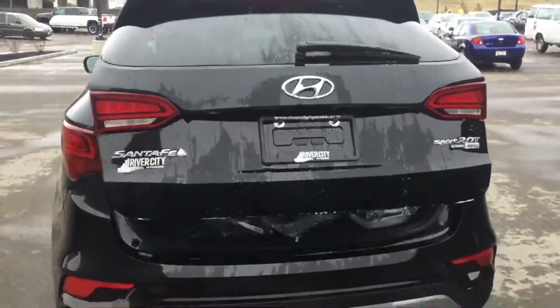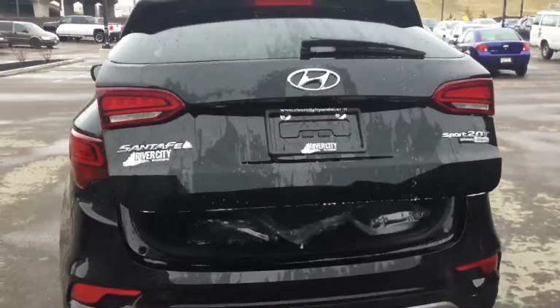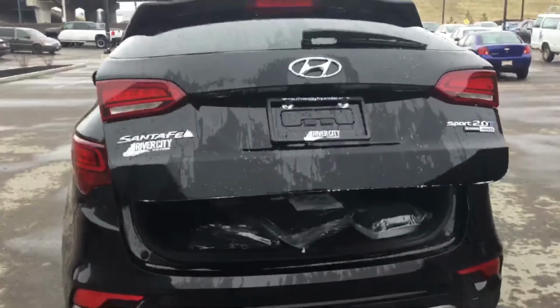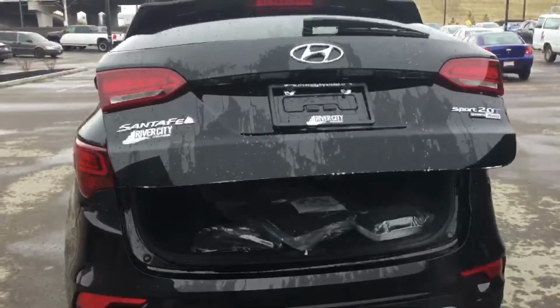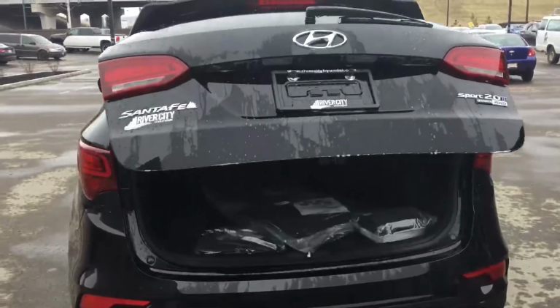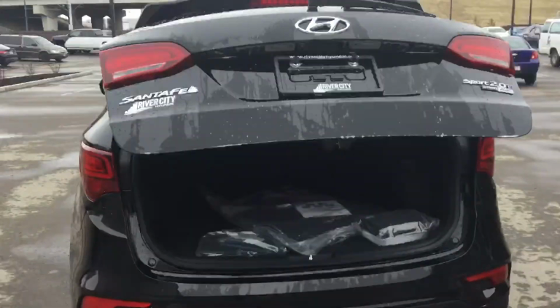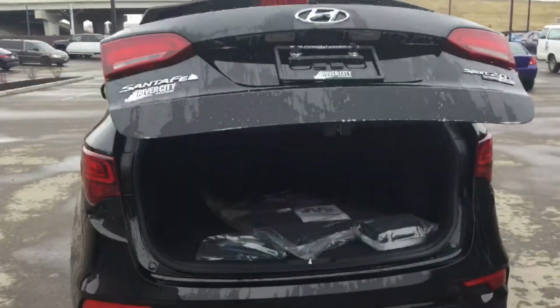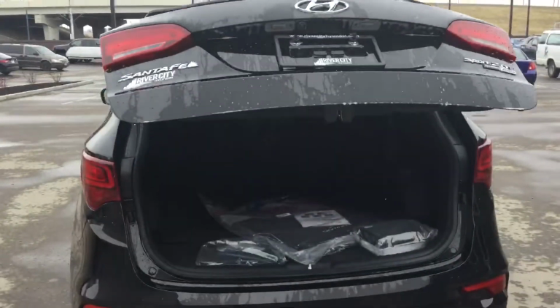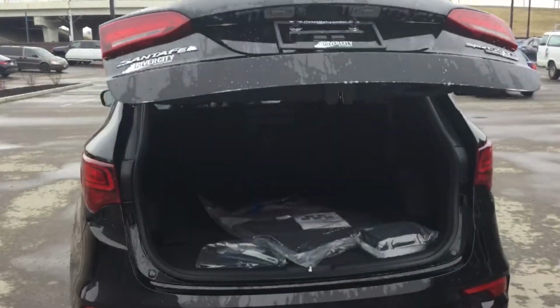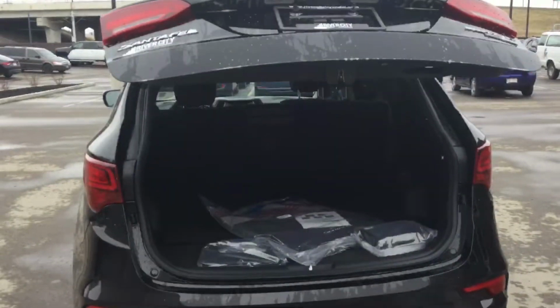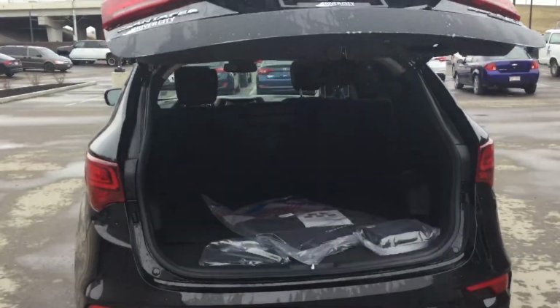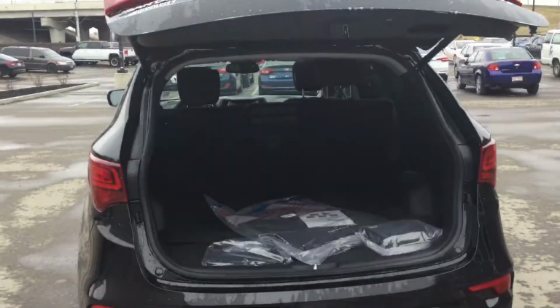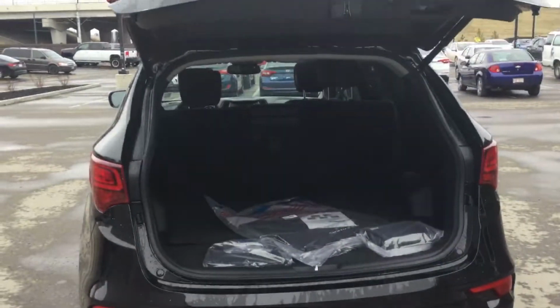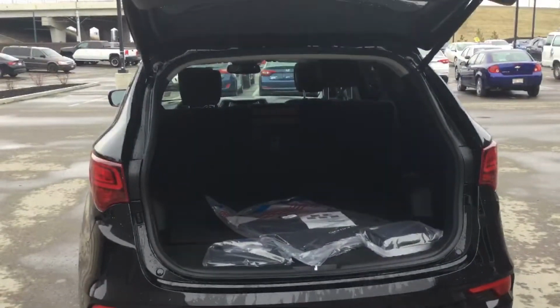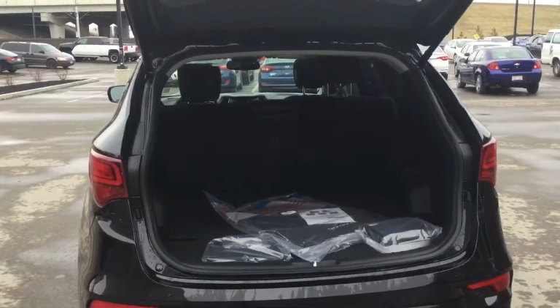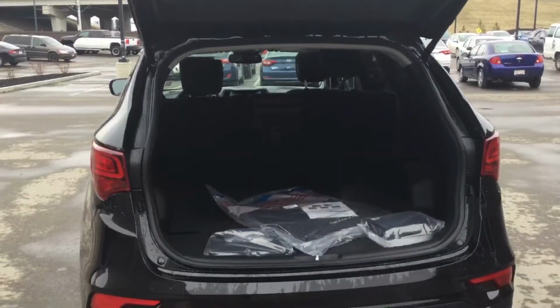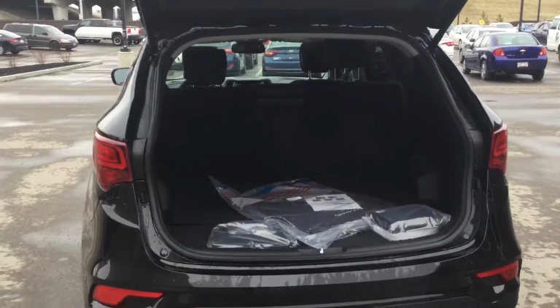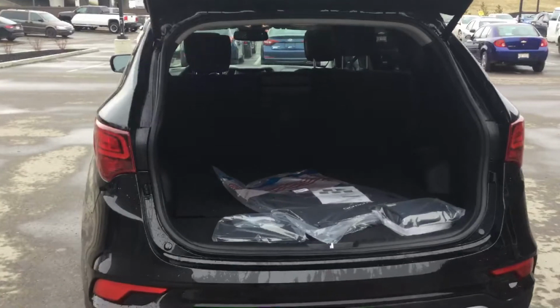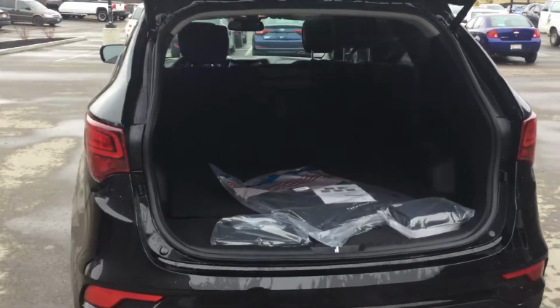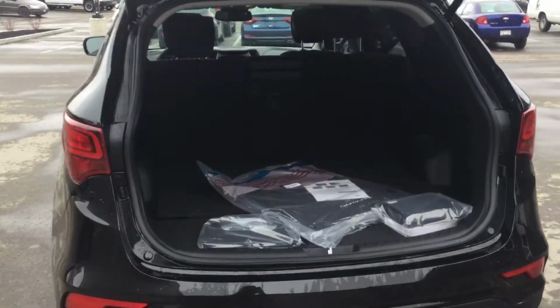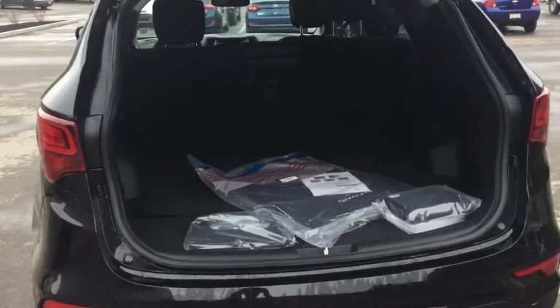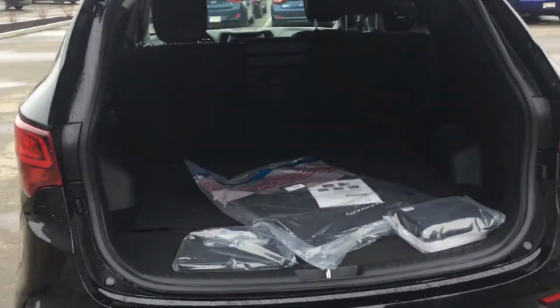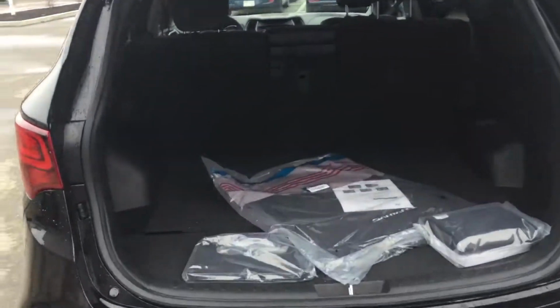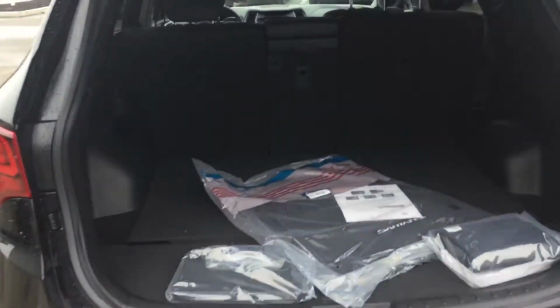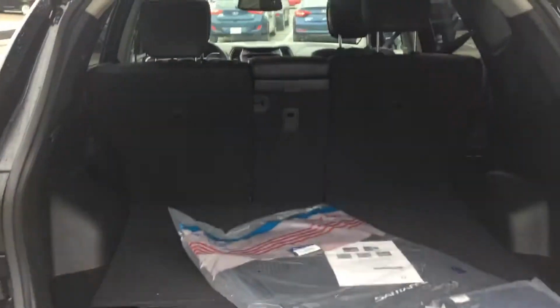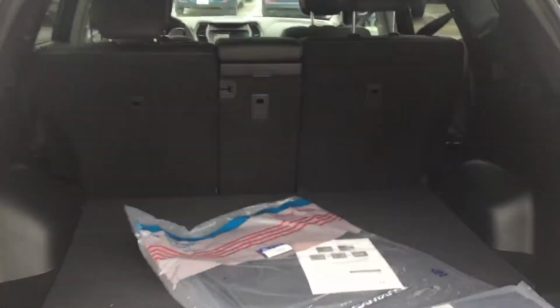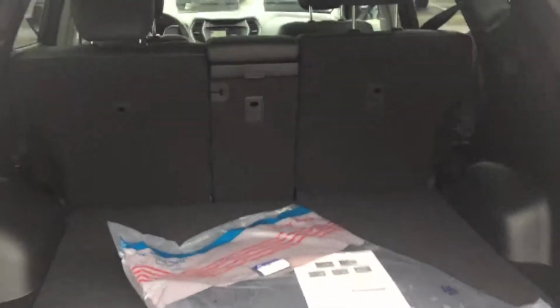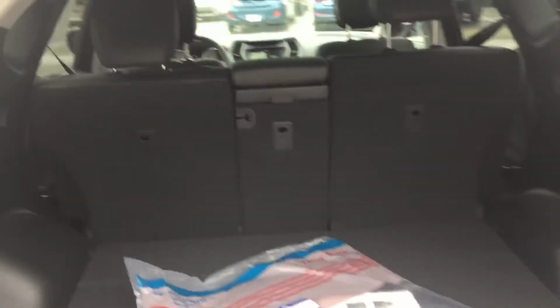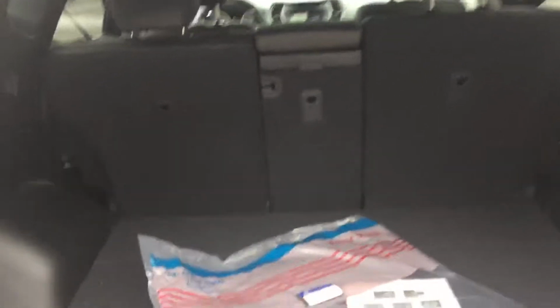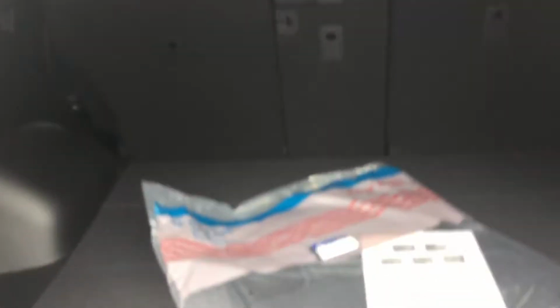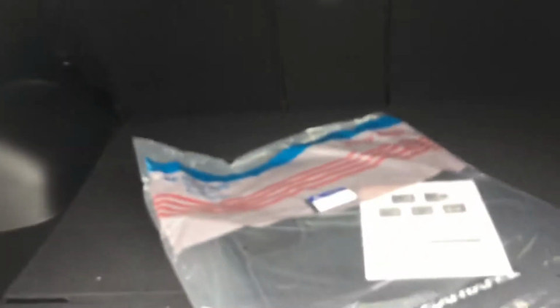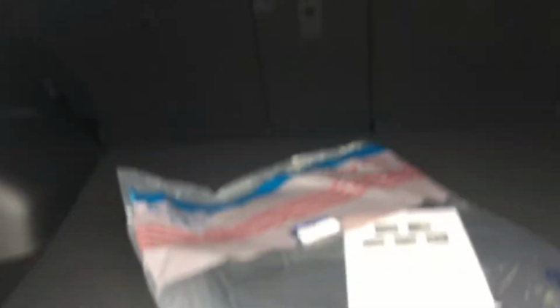We also have a power liftgate on her and a 360 camera with plenty of storage space in the trunk for all your needs.